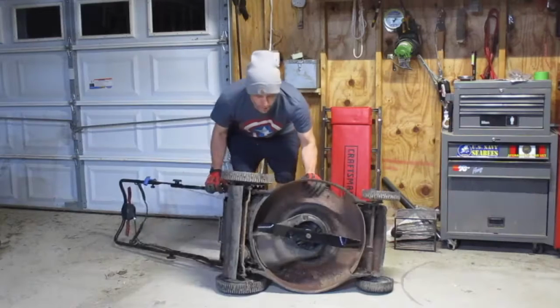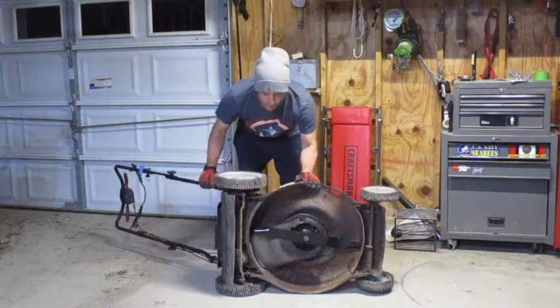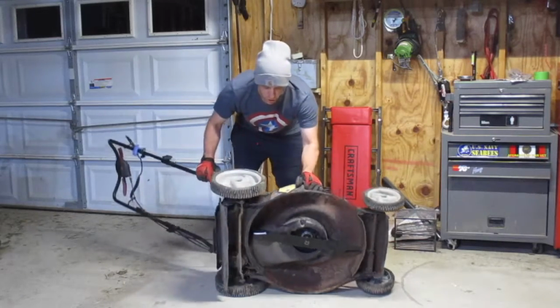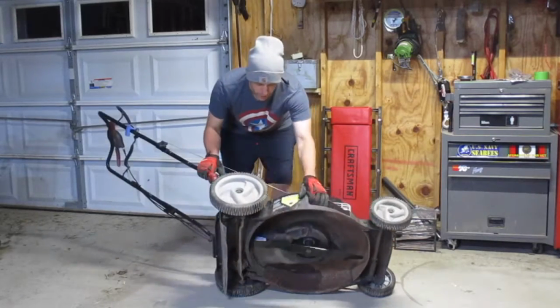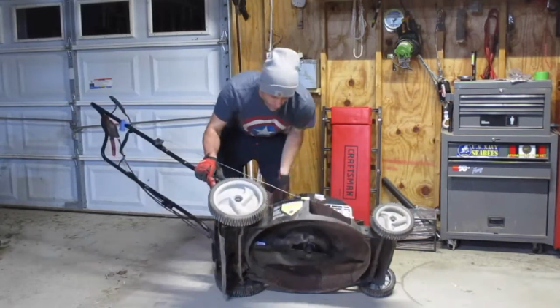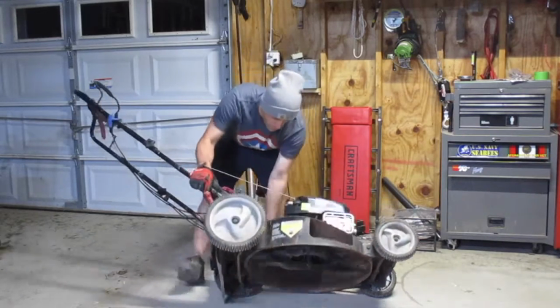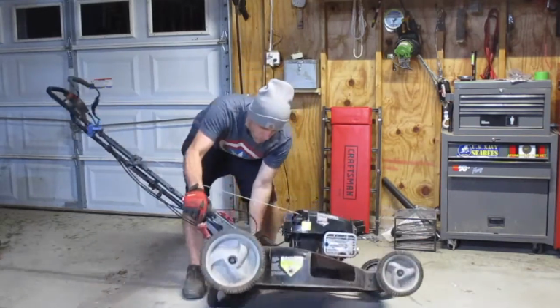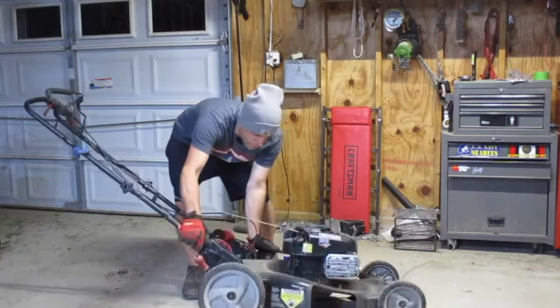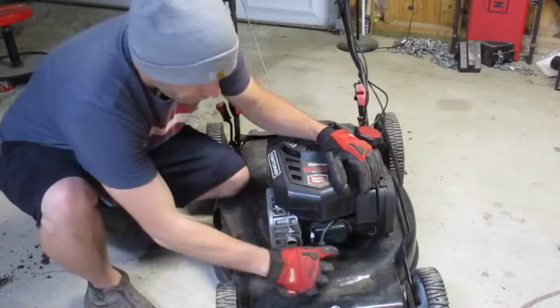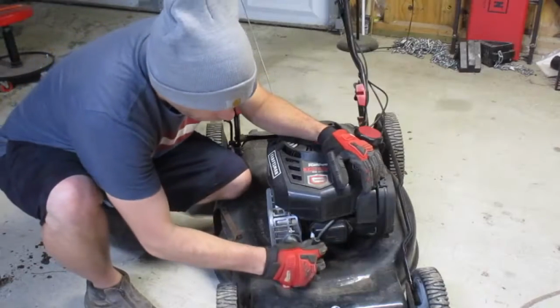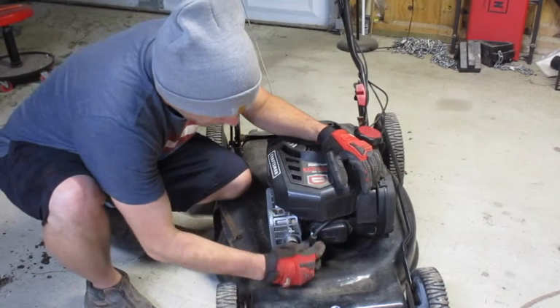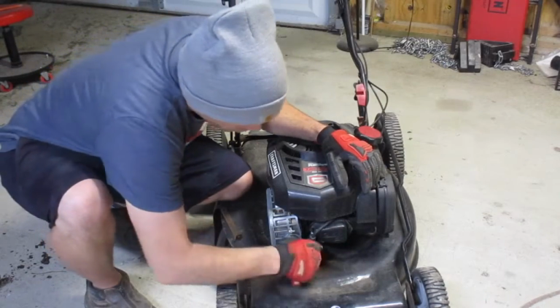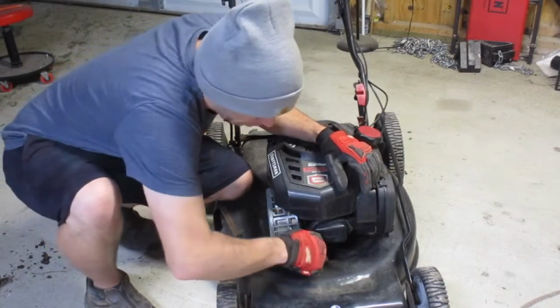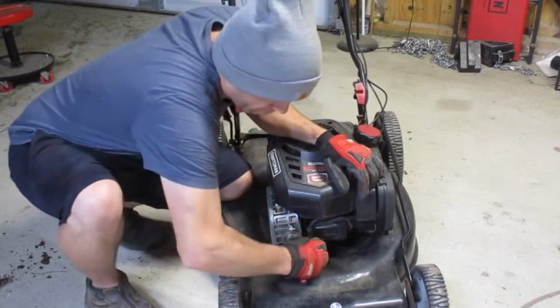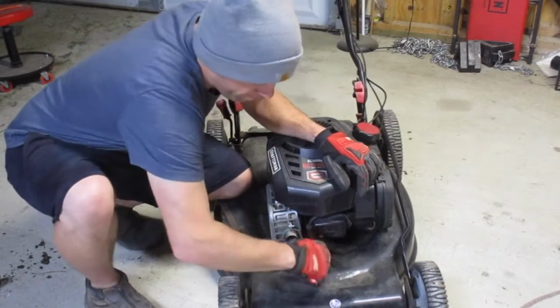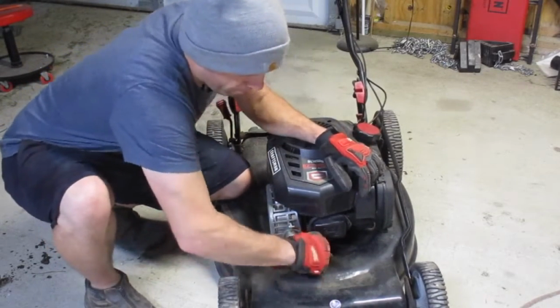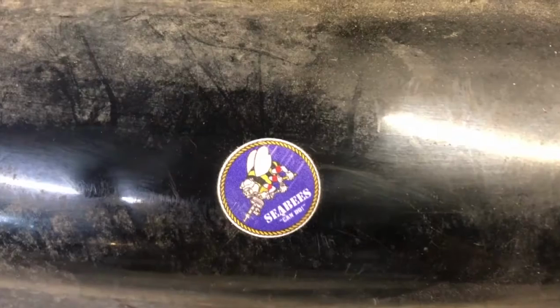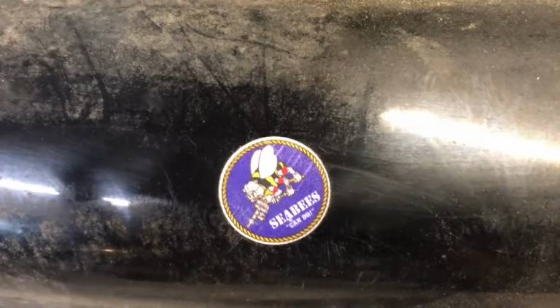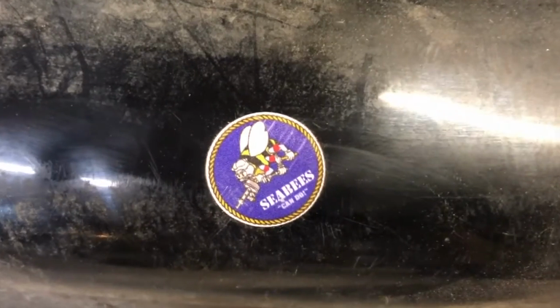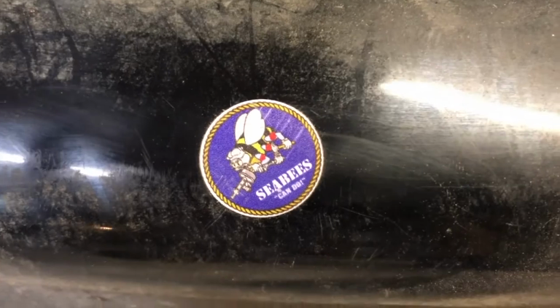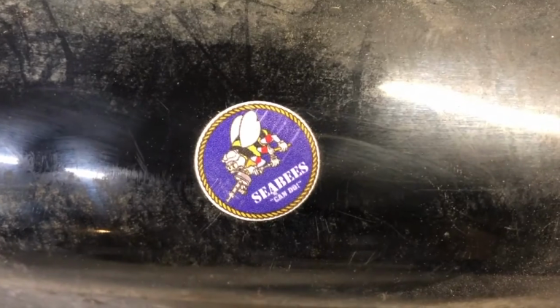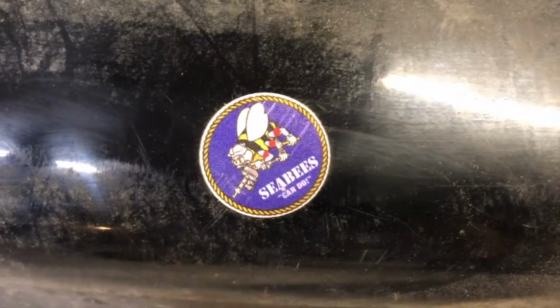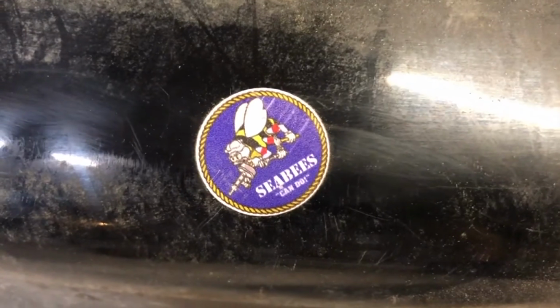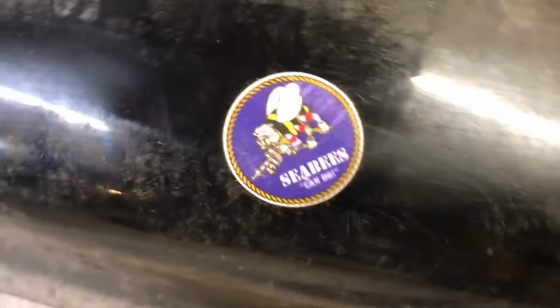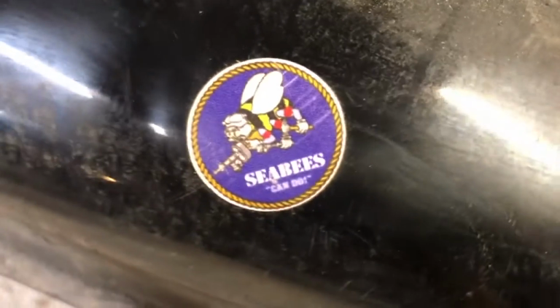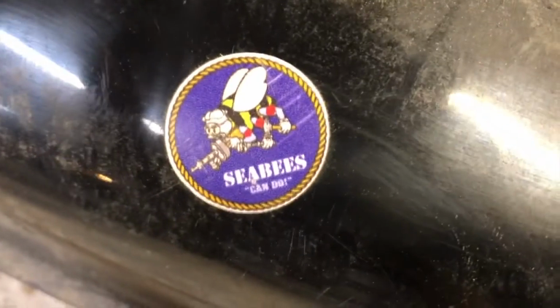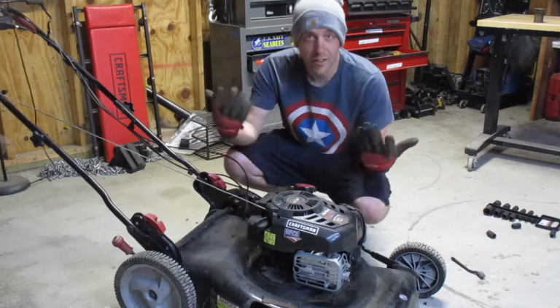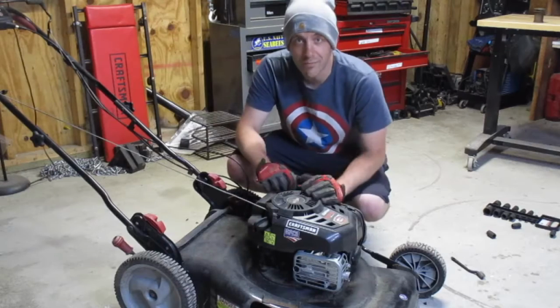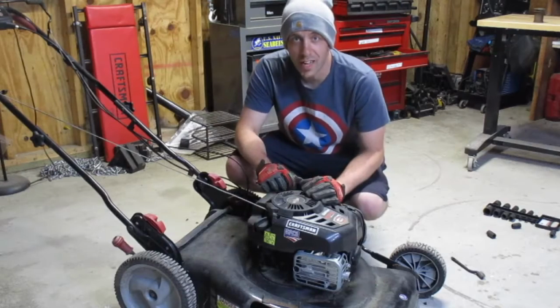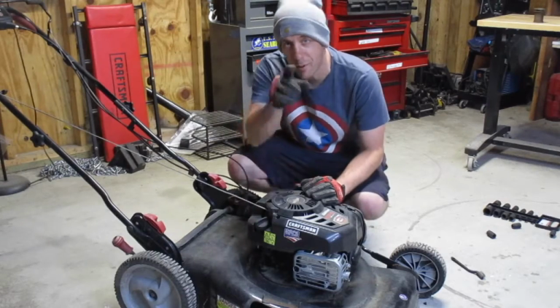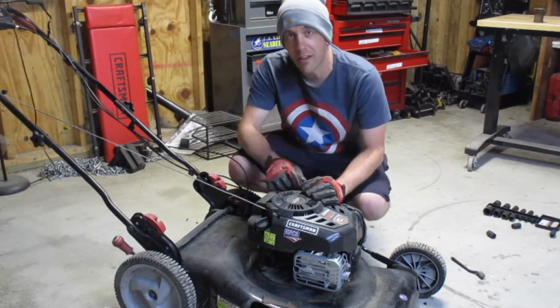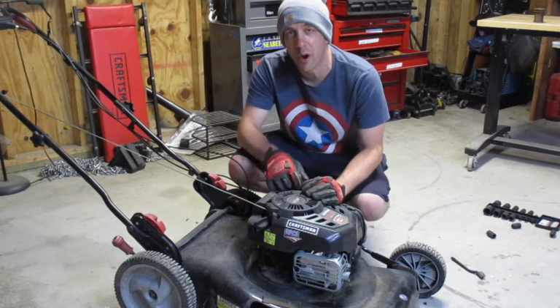Gently tip the mower back over and reattach your spark plug boot. And if you want to be really baller, you'll stick a CB sticker on there. And you're done — it's just that simple. Thank you guys for watching.